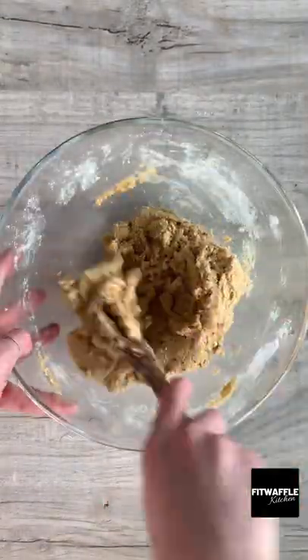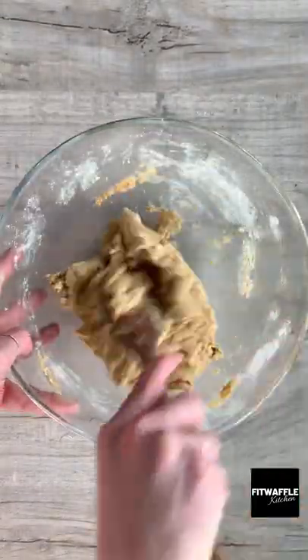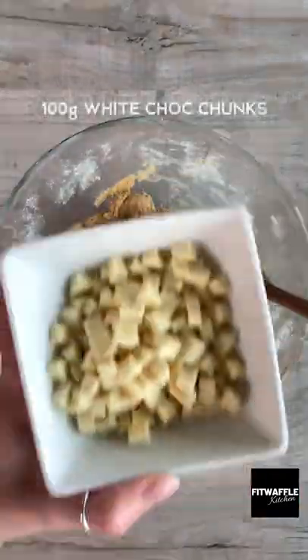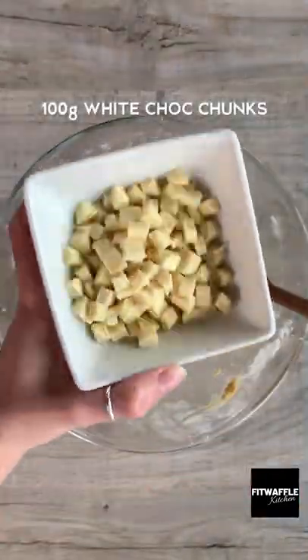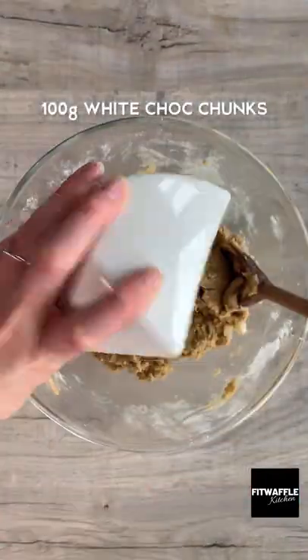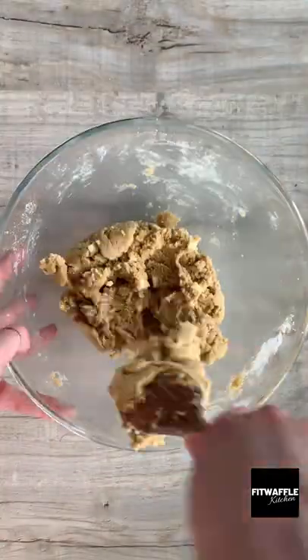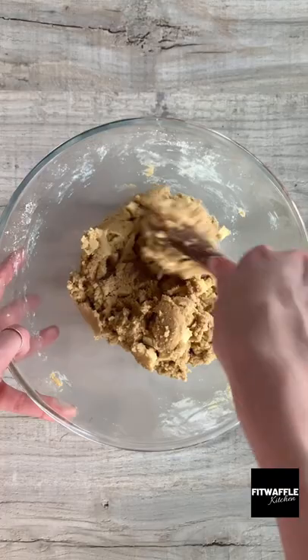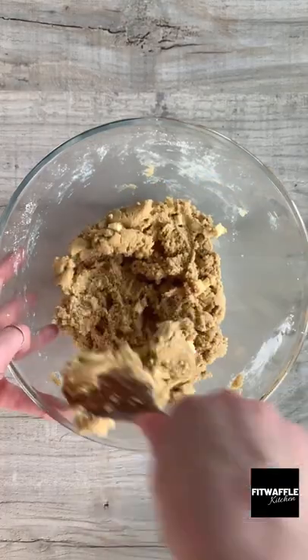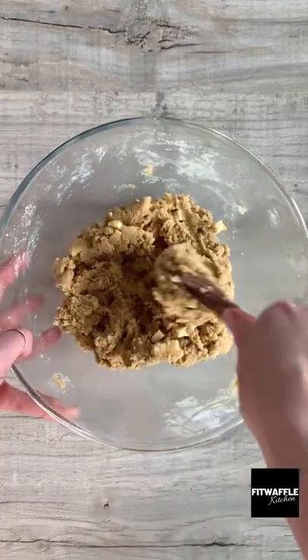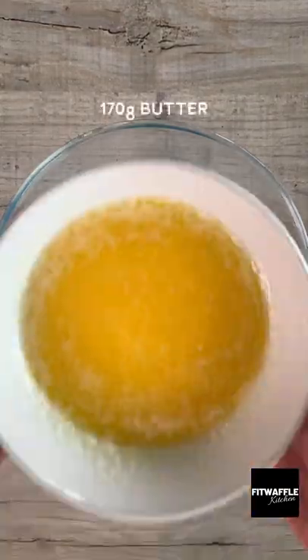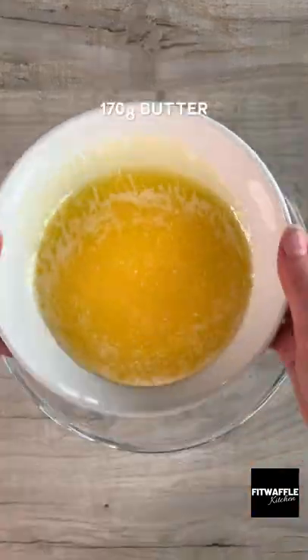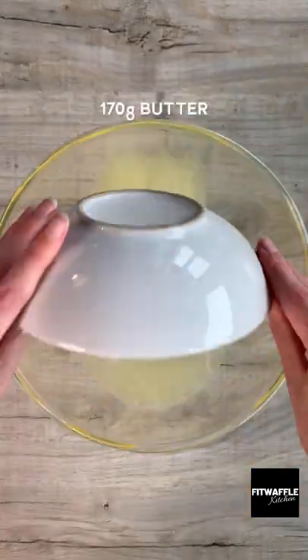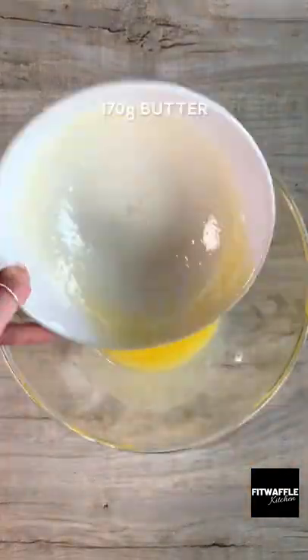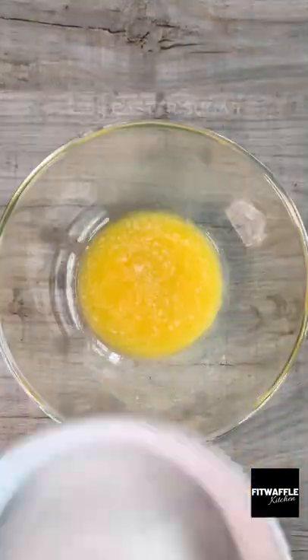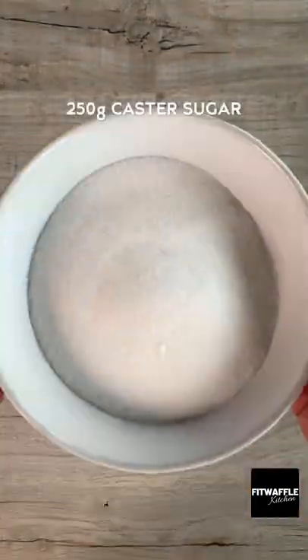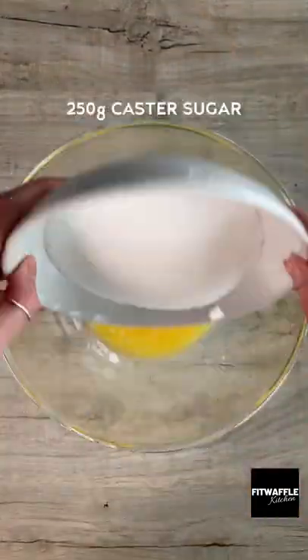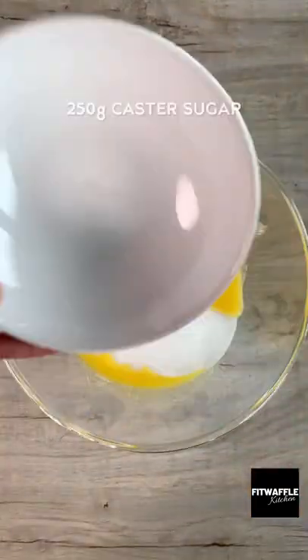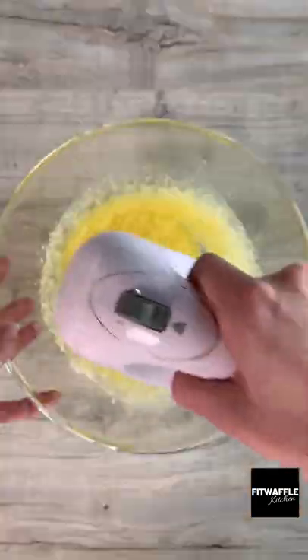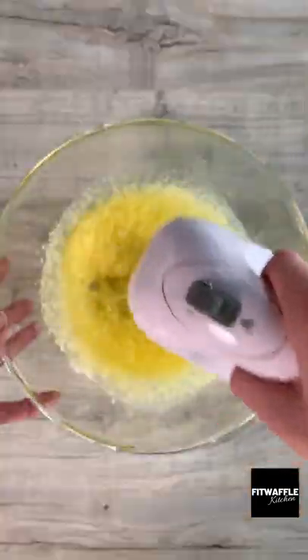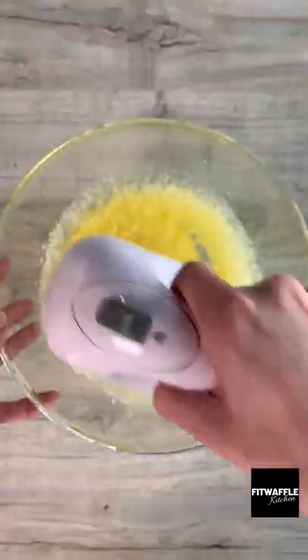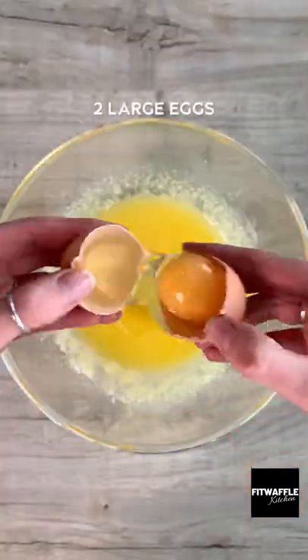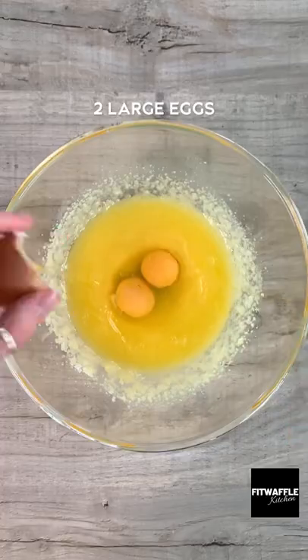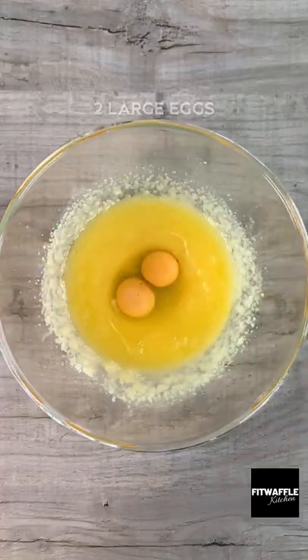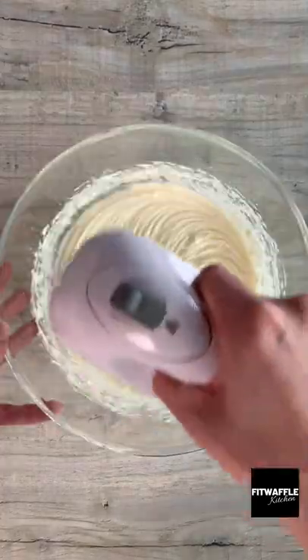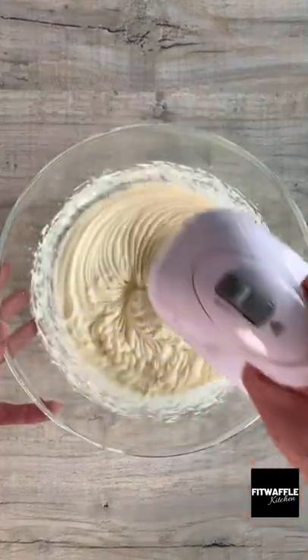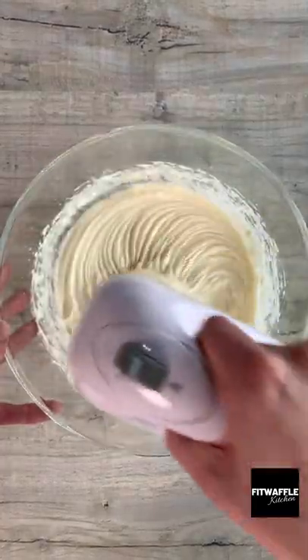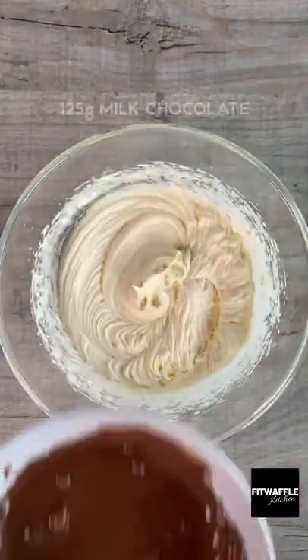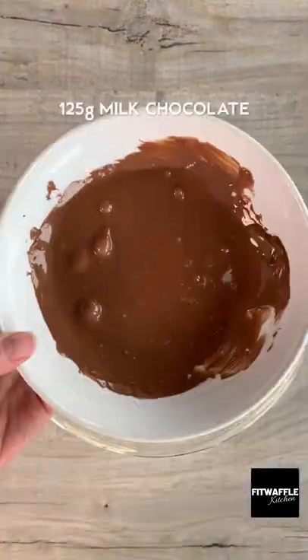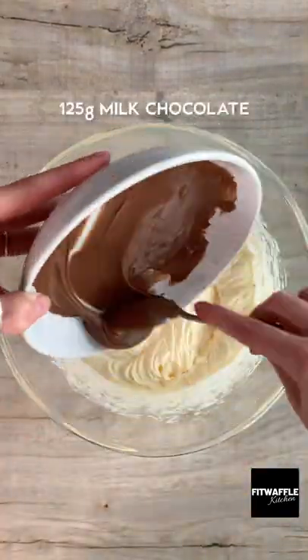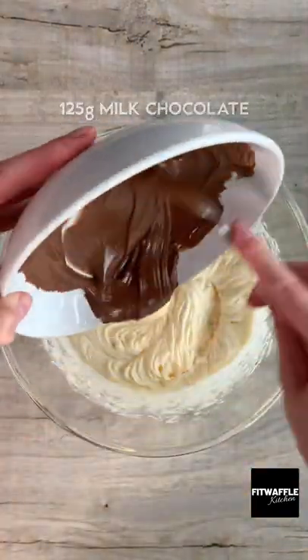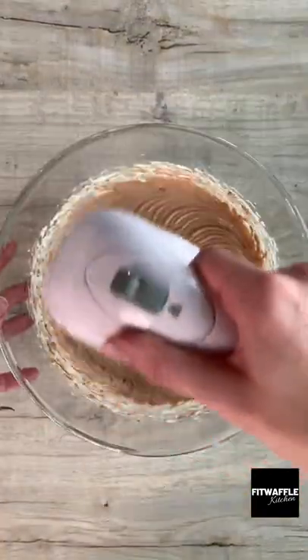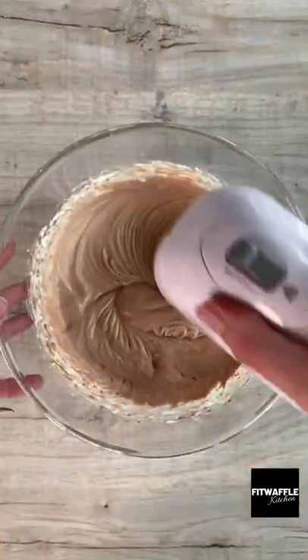Then add your white chocolate chunks and fold these in. For the brownie you need melted butter and caster sugar. Whisk these together, then add 2 eggs and whisk until light and fluffy. Add melted chocolate and whisk this in.